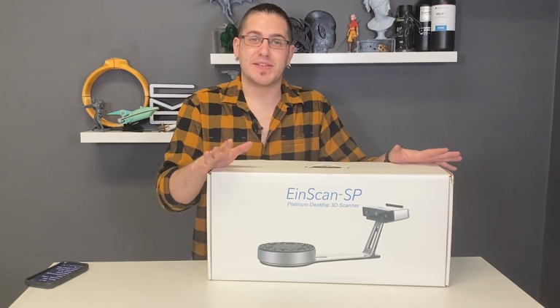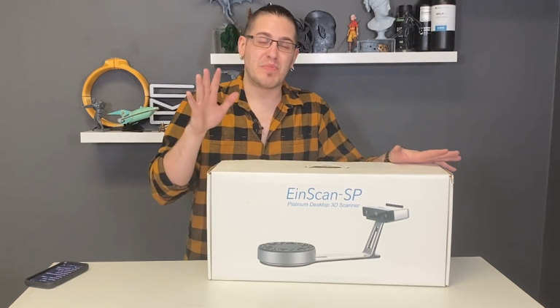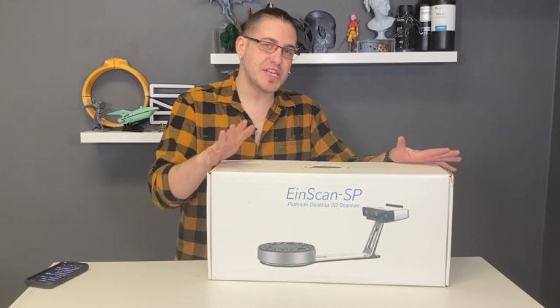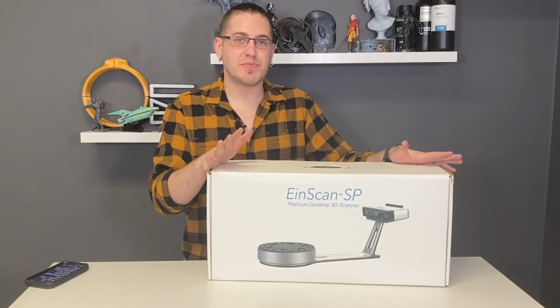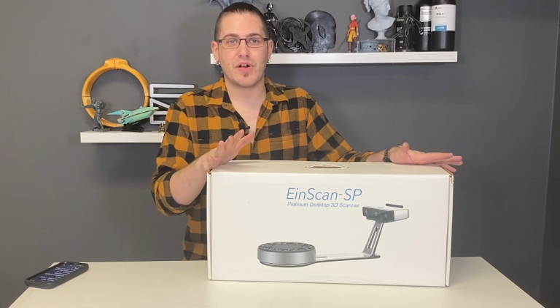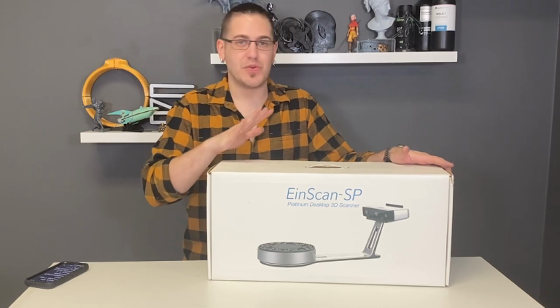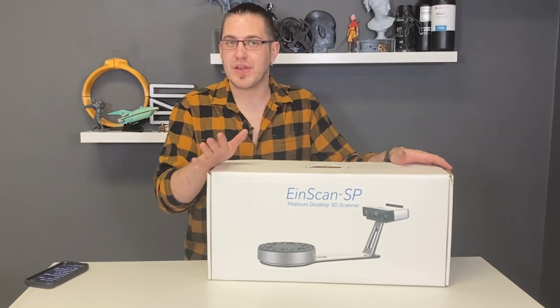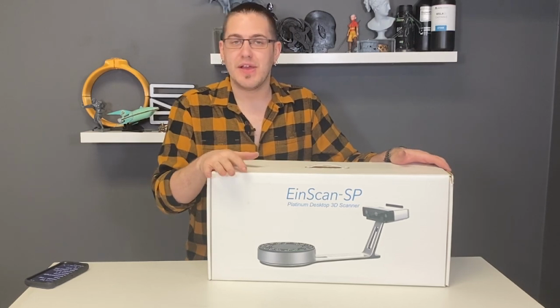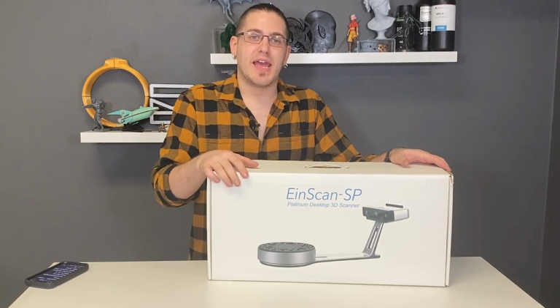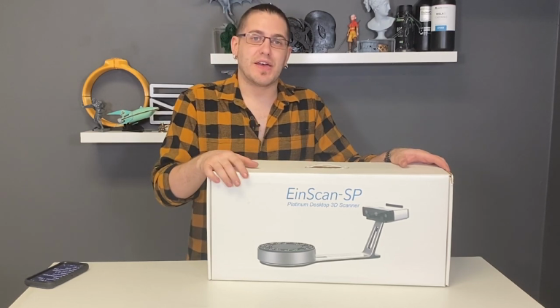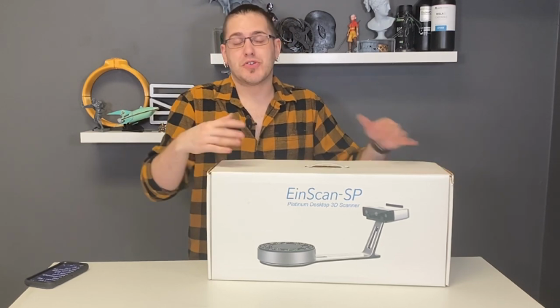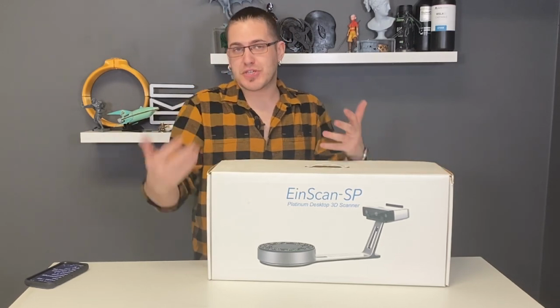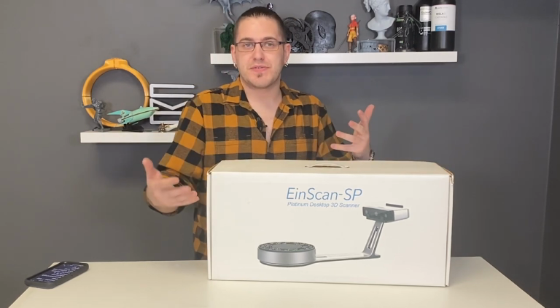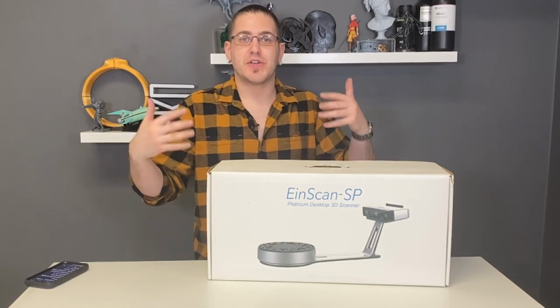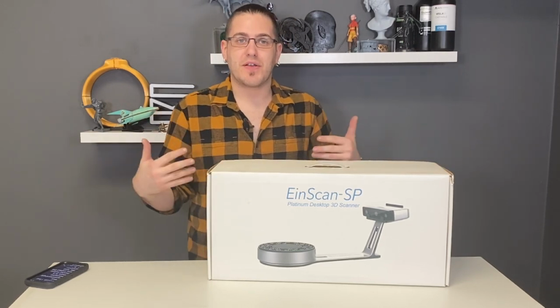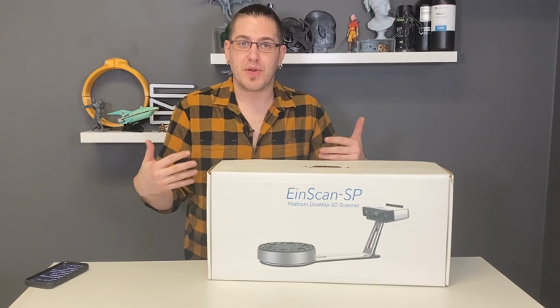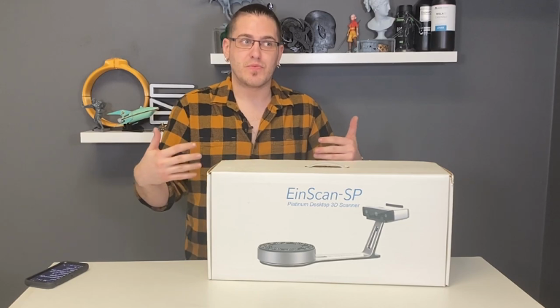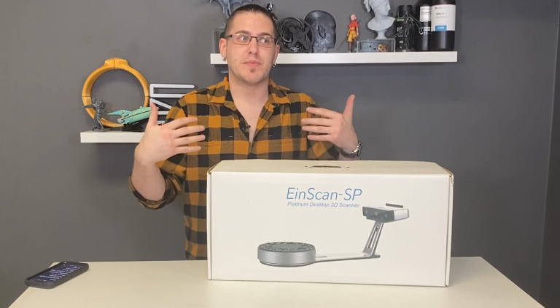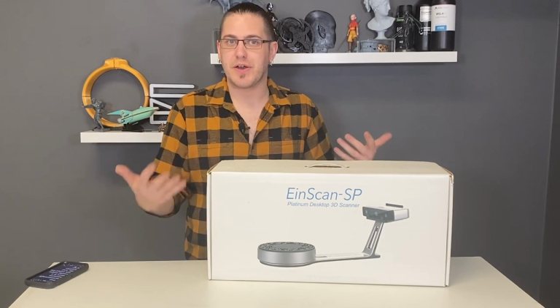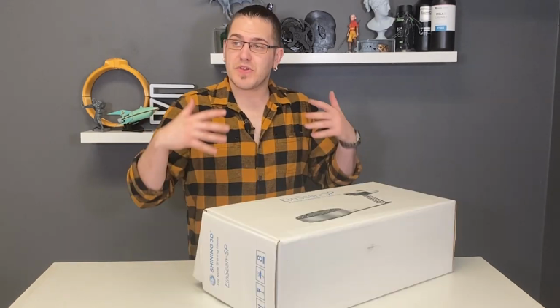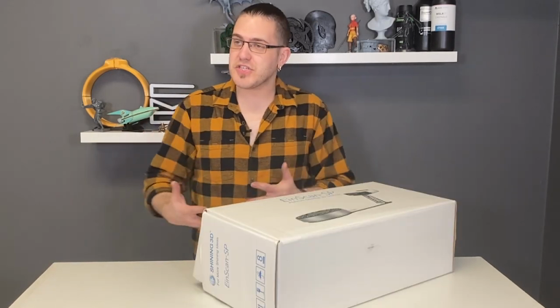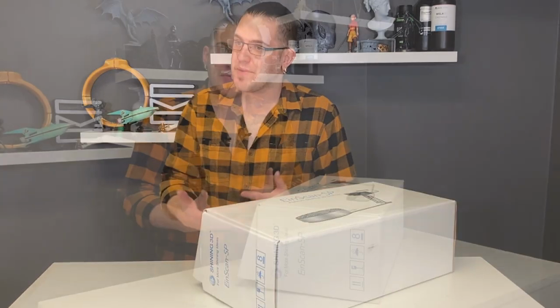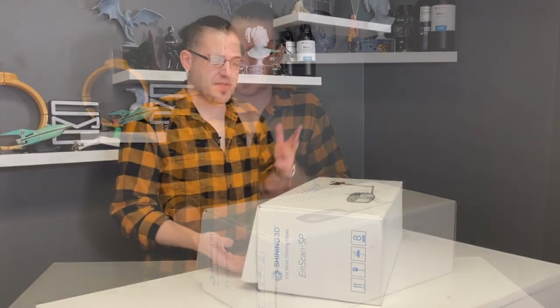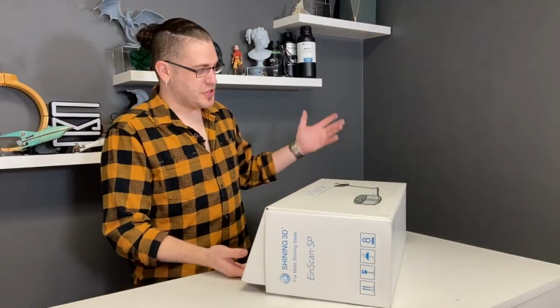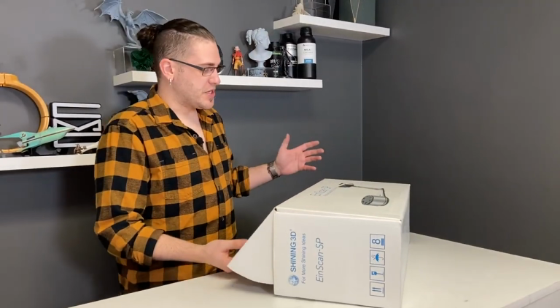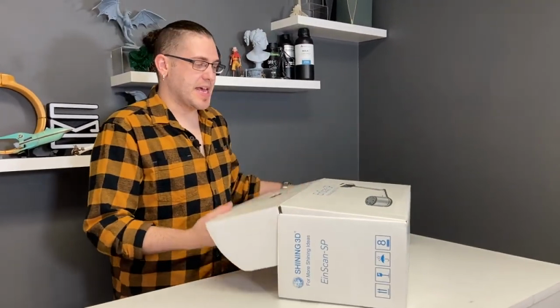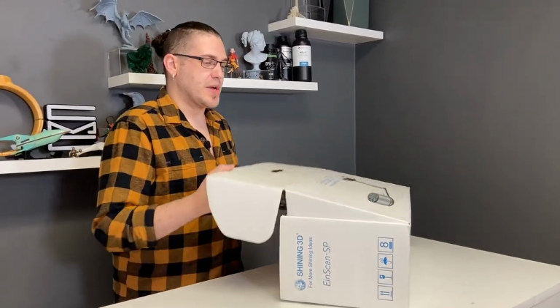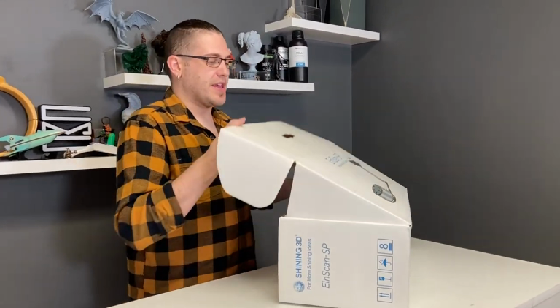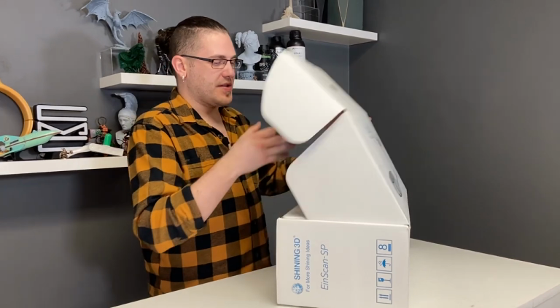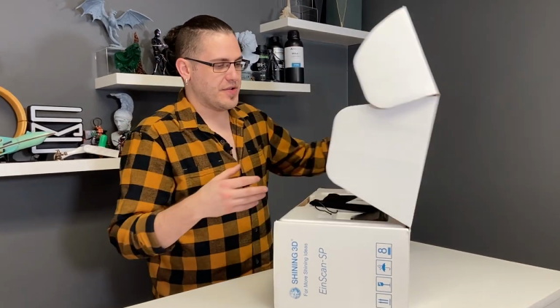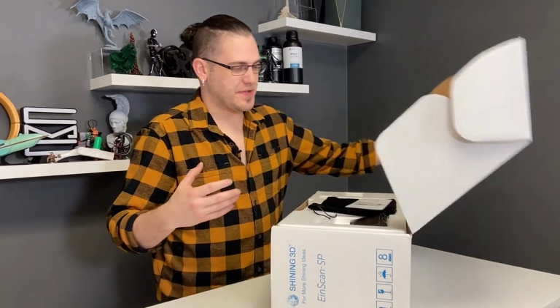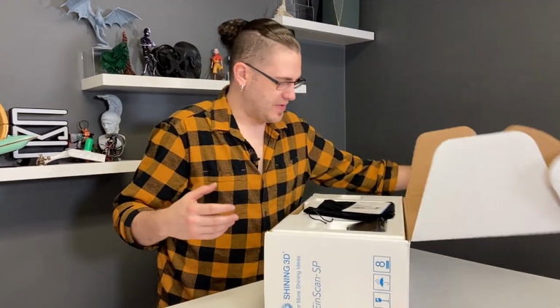It's seen plenty of use before. It still works great though. And if you were to purchase one, certainly your unboxing experience would be much better. So let's actually open up the box and we'll show you what you would get with a scanner such as this.